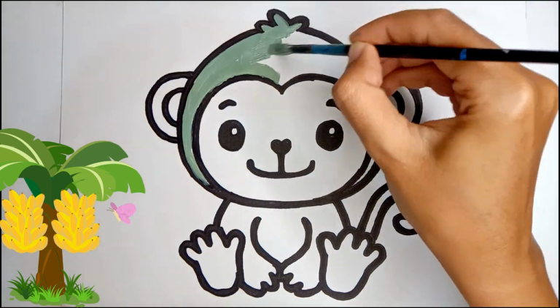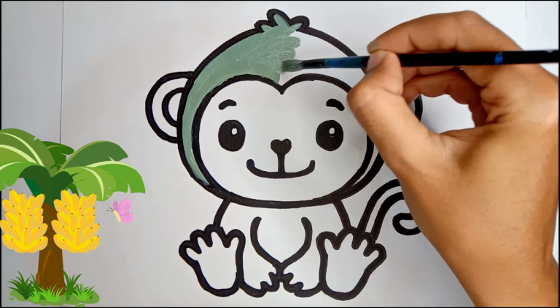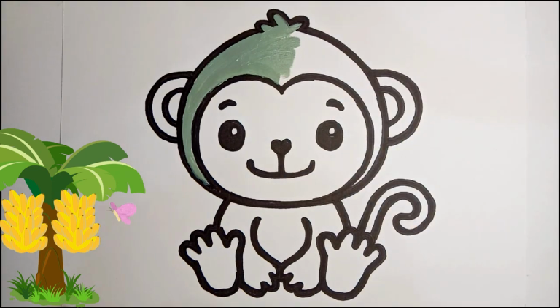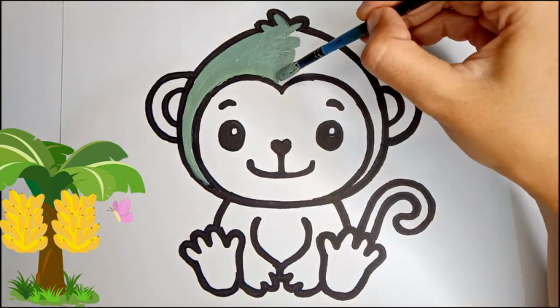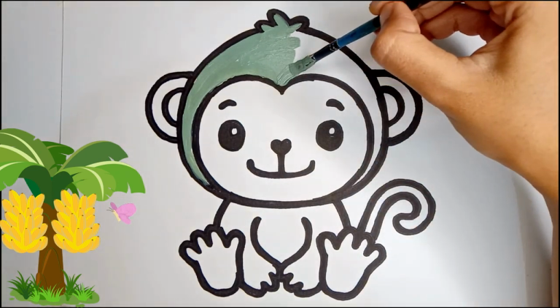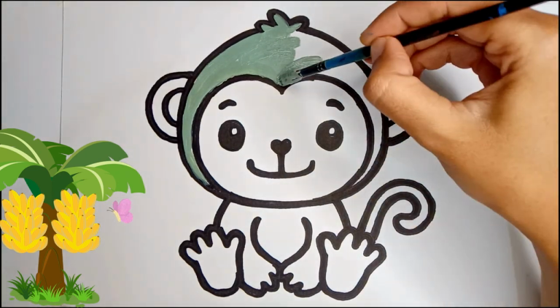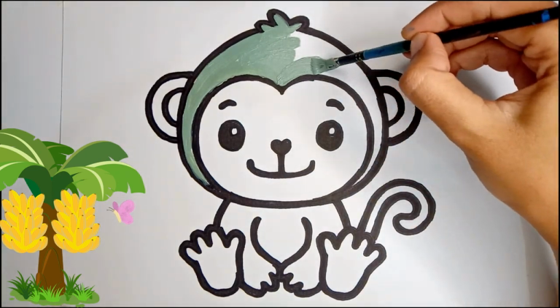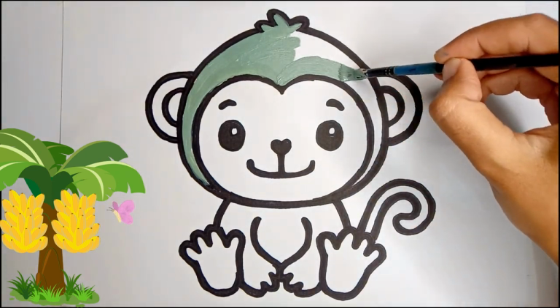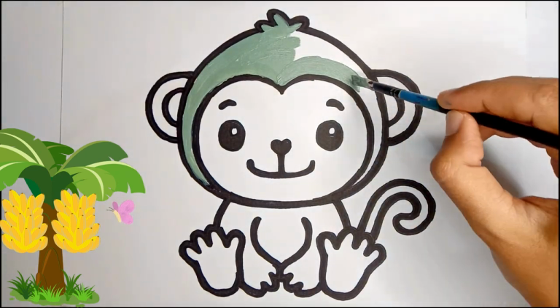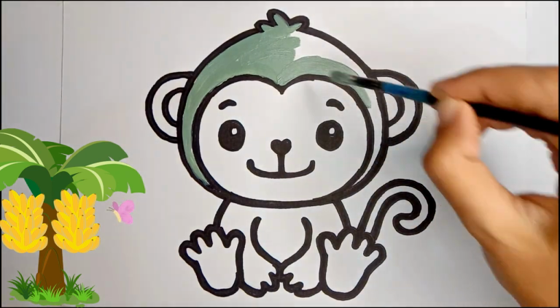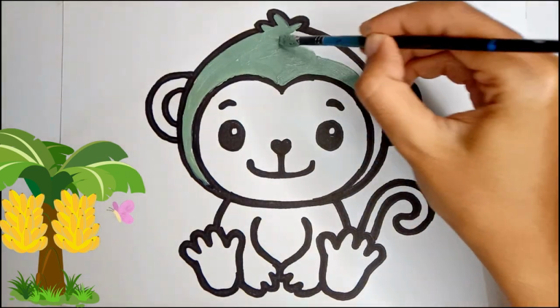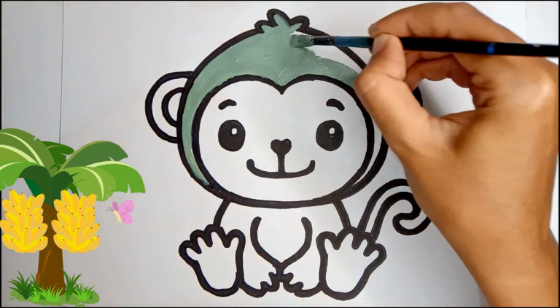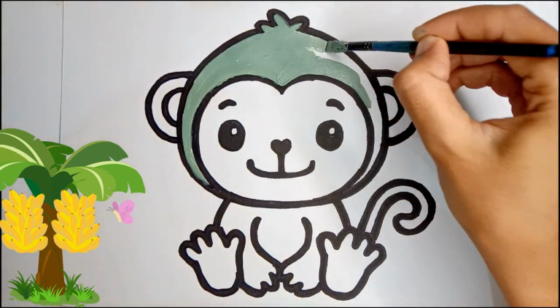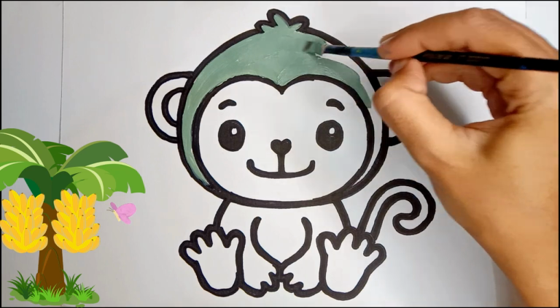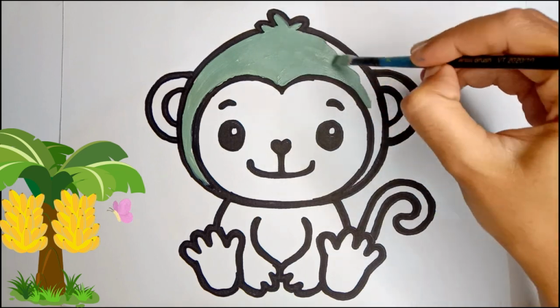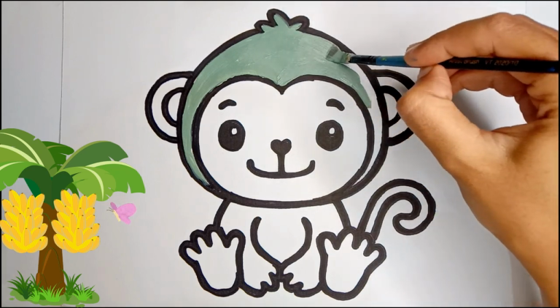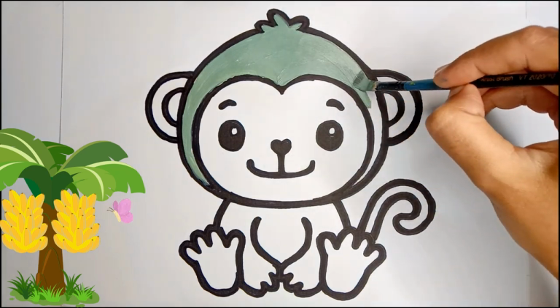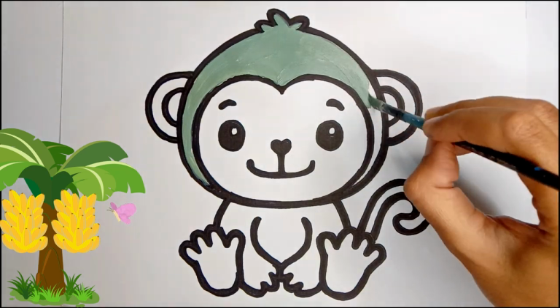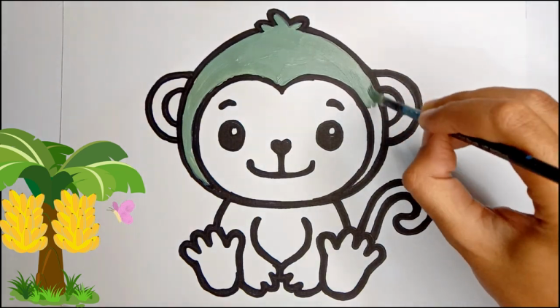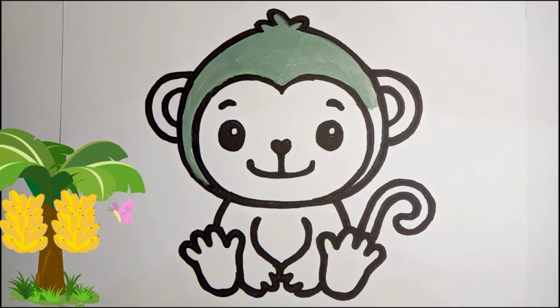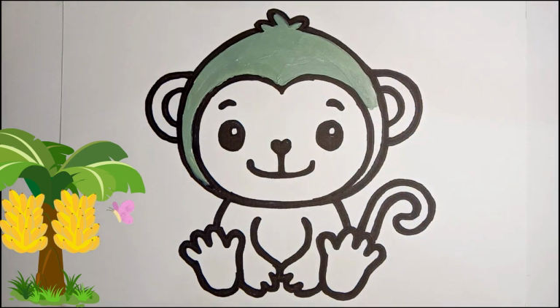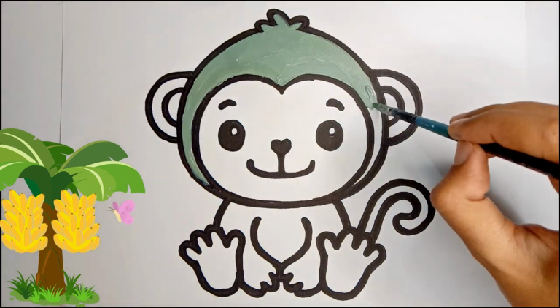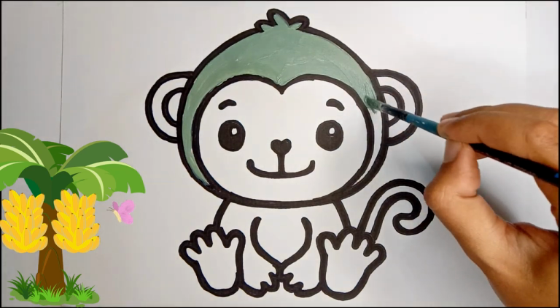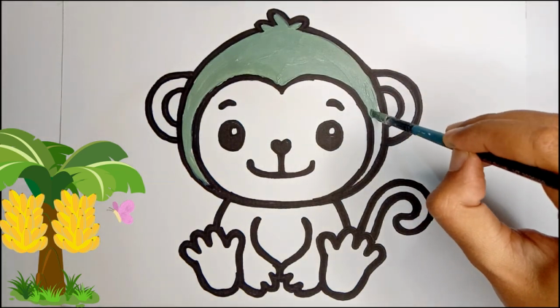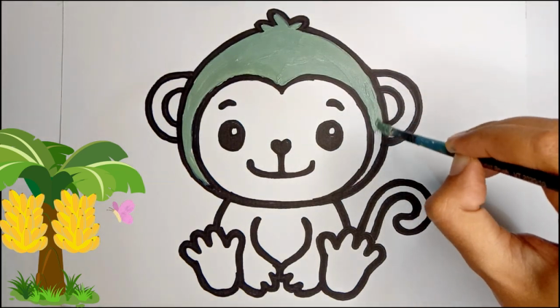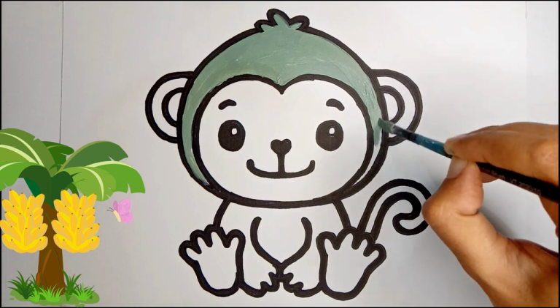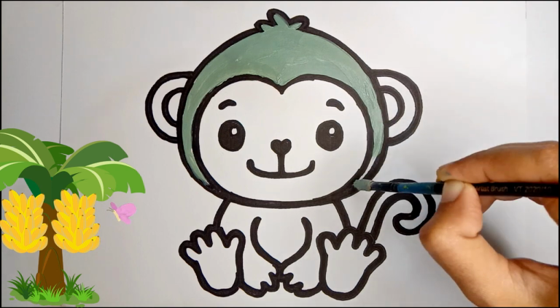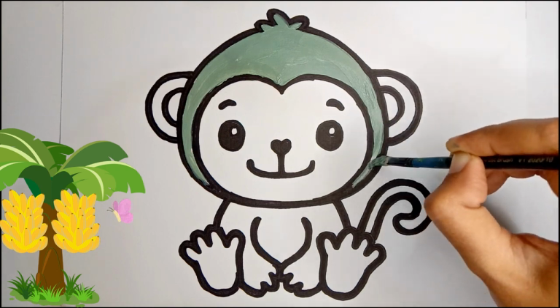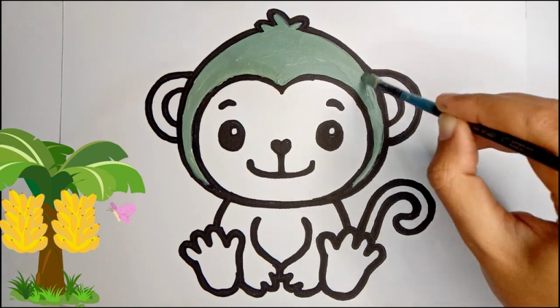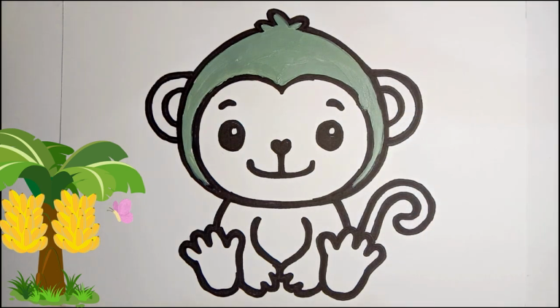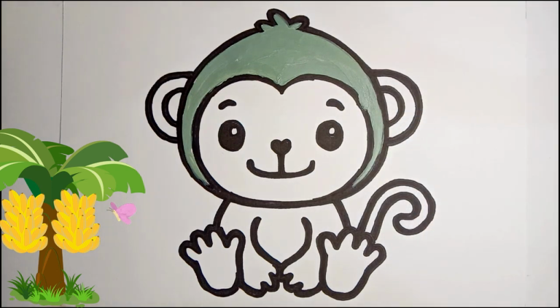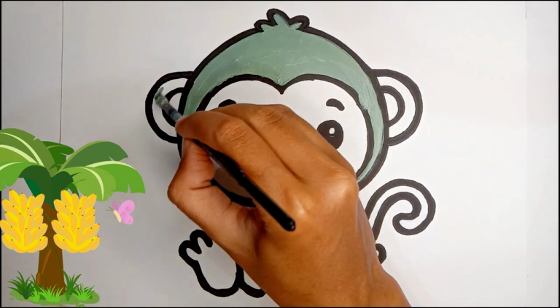Monkeys are fascinating and playful animals that are found in various parts of the world, including forests and jungles. They are known for their agility and love for swinging from trees.